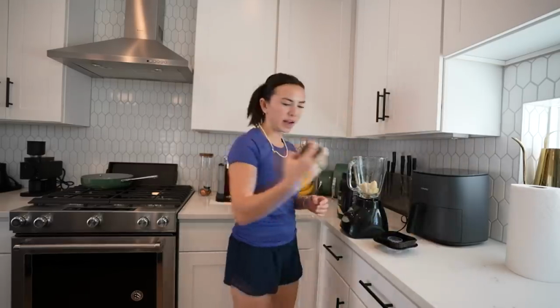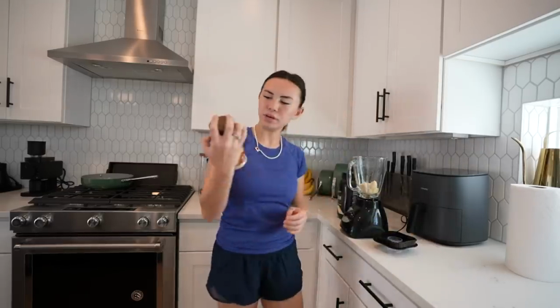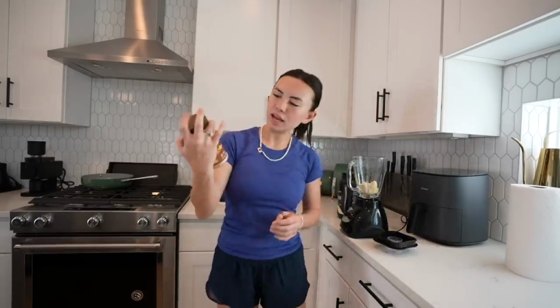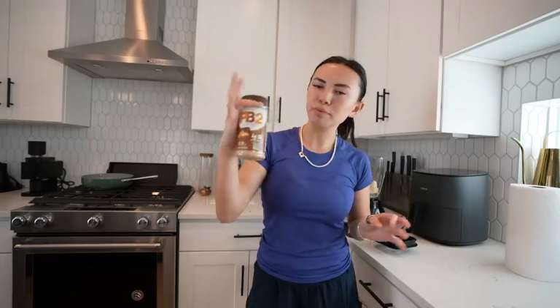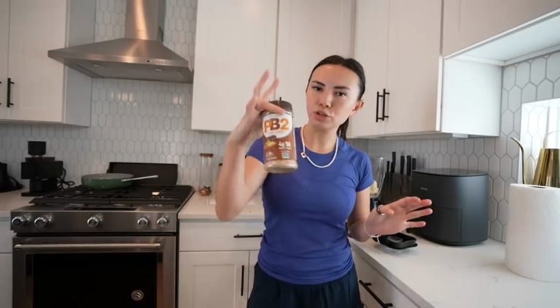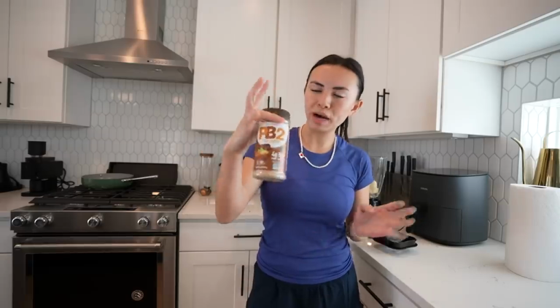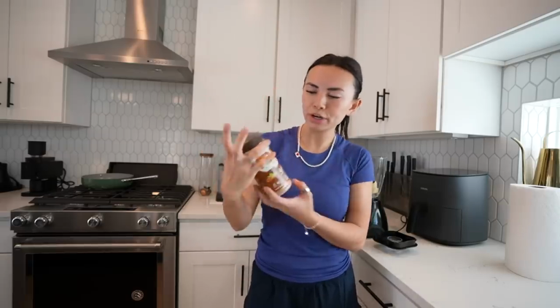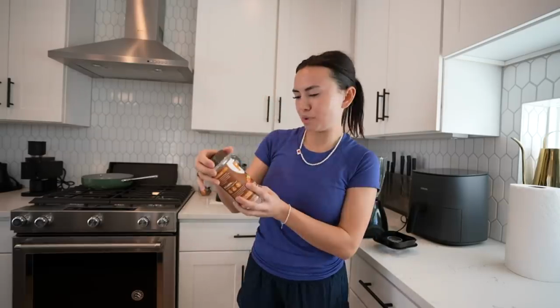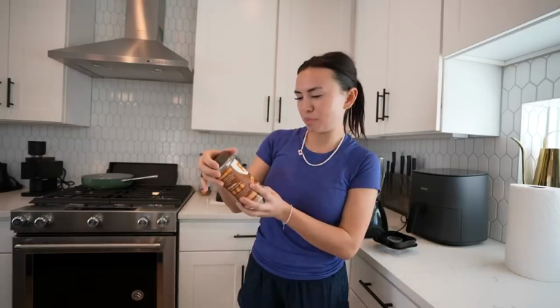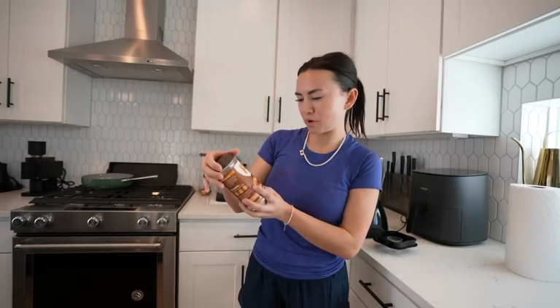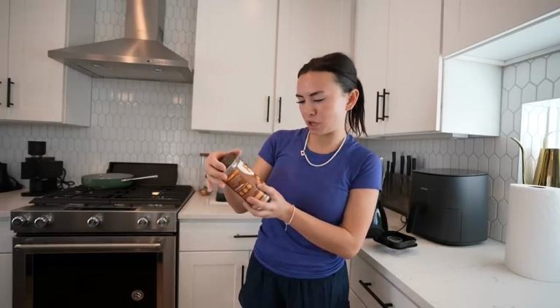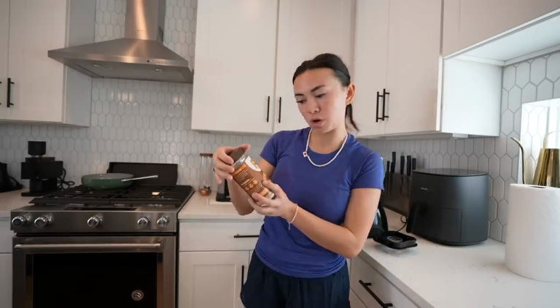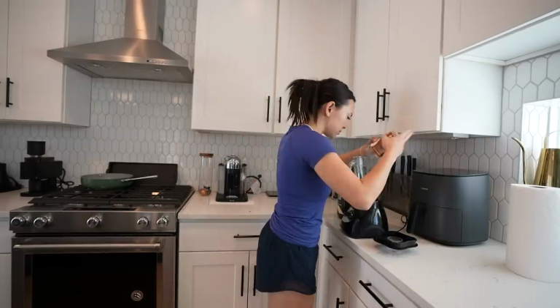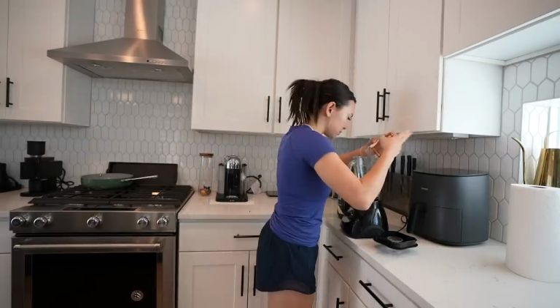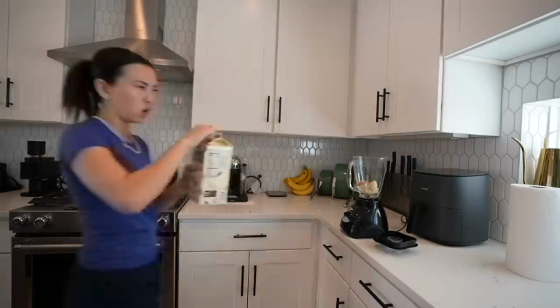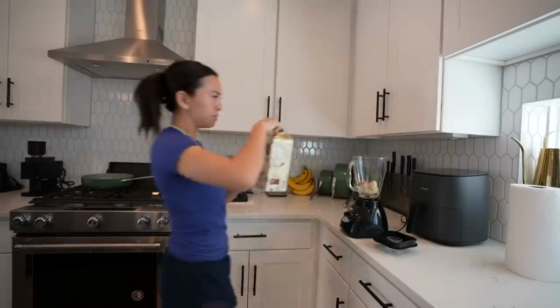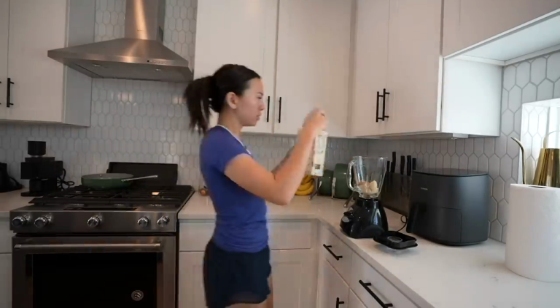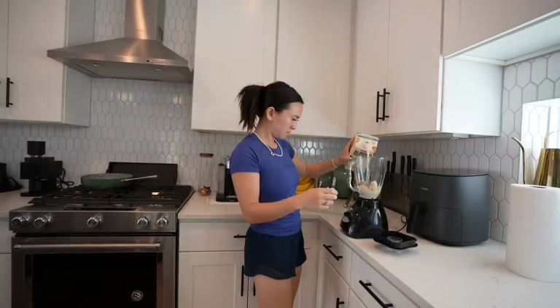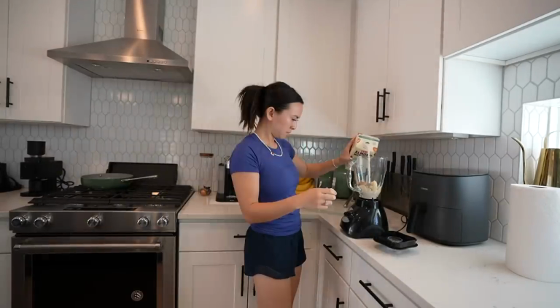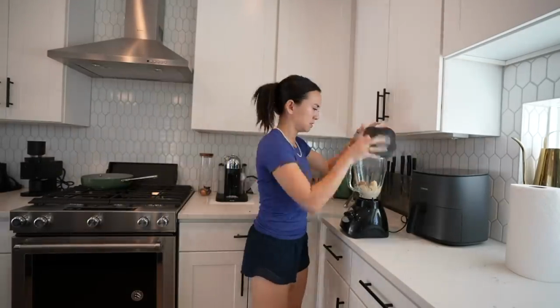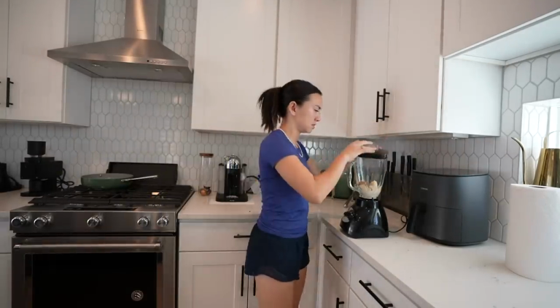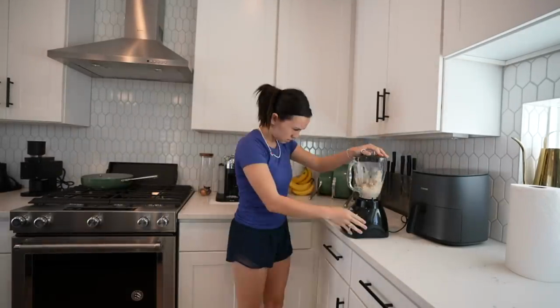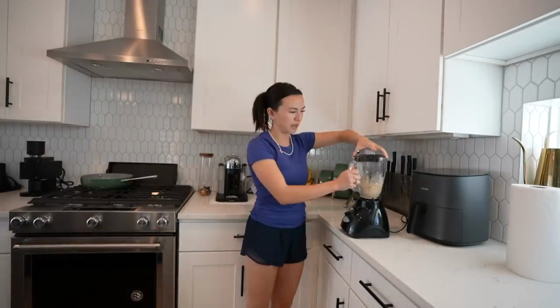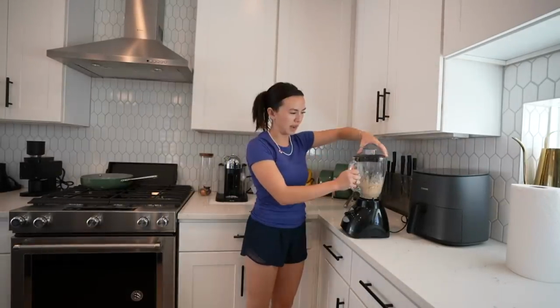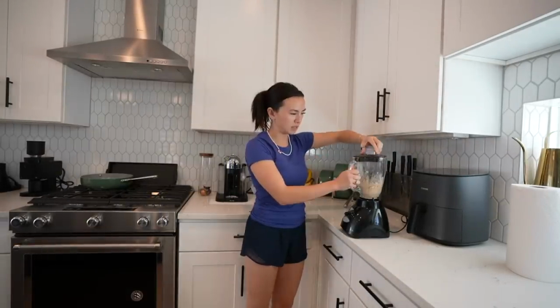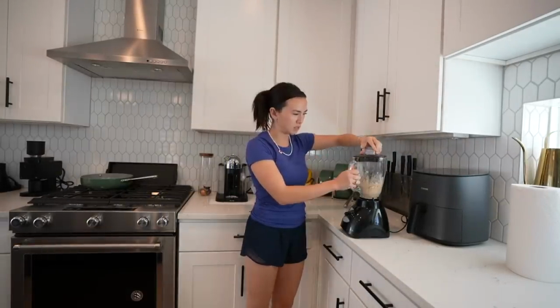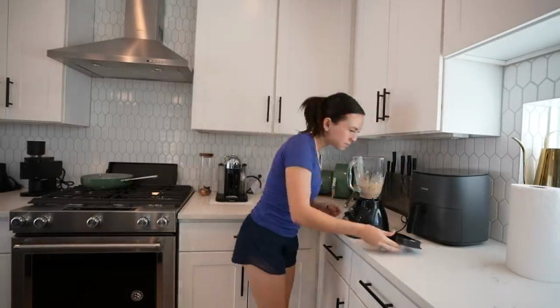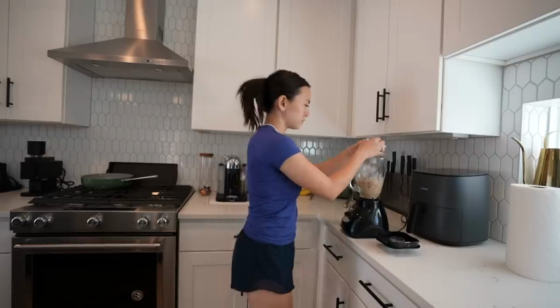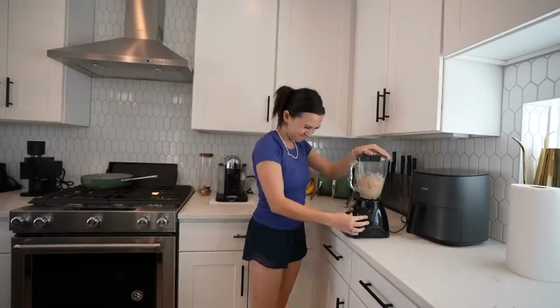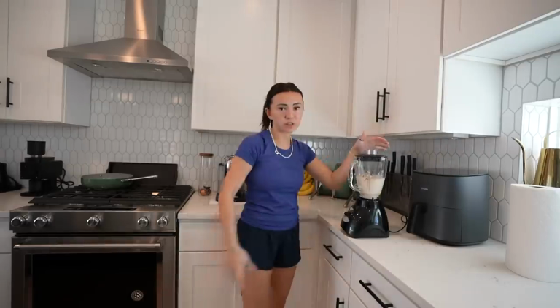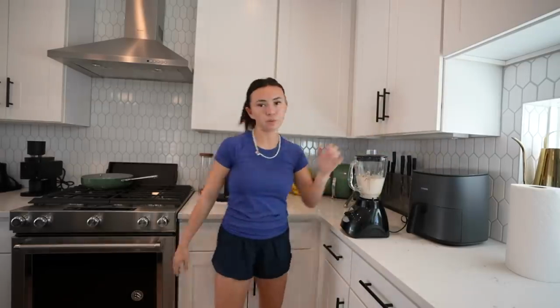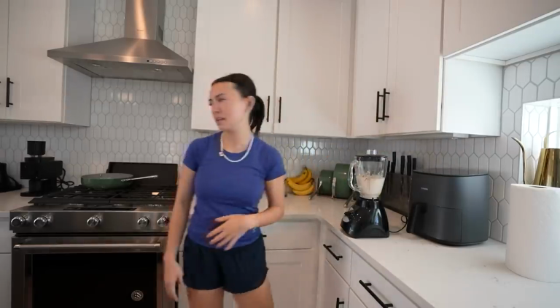I'm putting in PB2 powder — it's peanut powder with cocoa — then almond milk, and then I add ice. Oh, it's a thick one today.